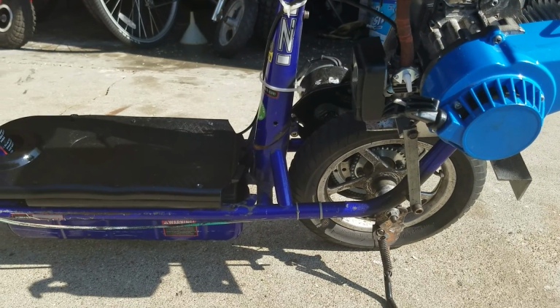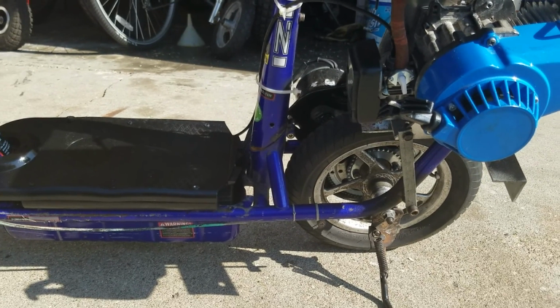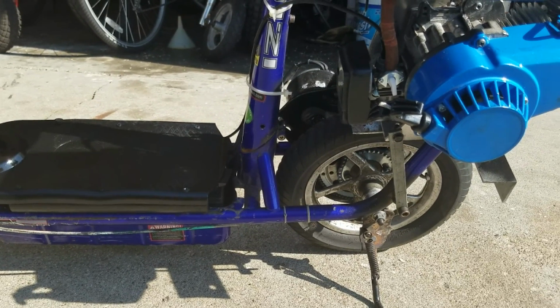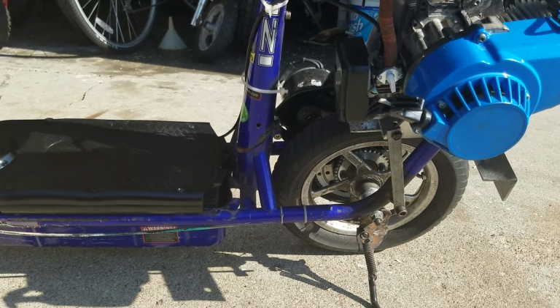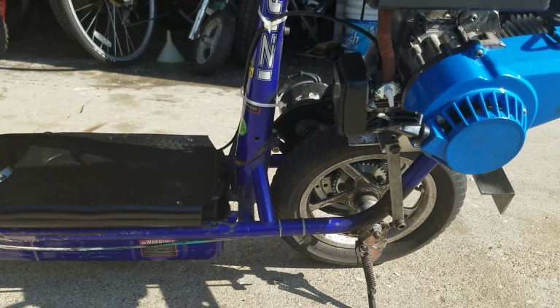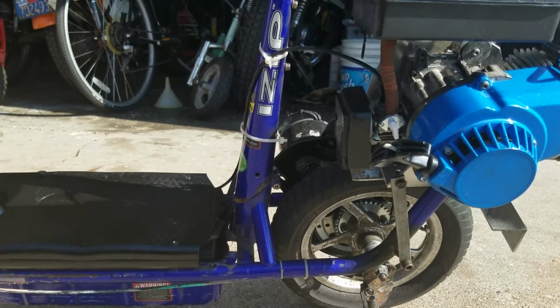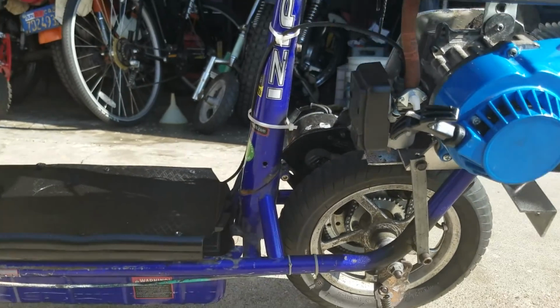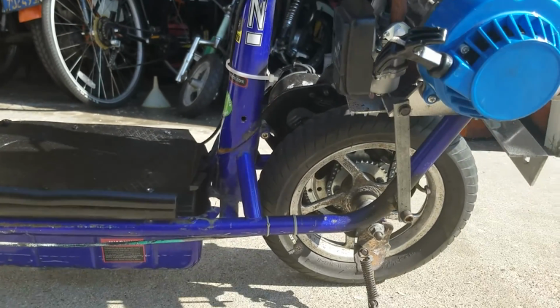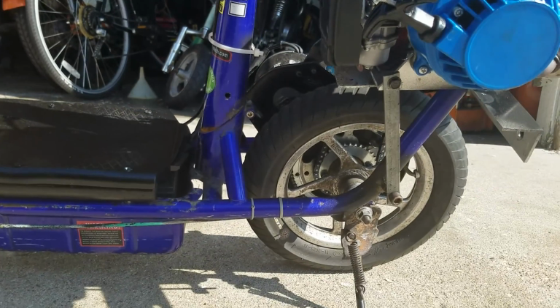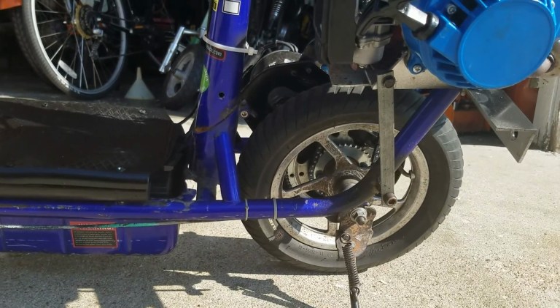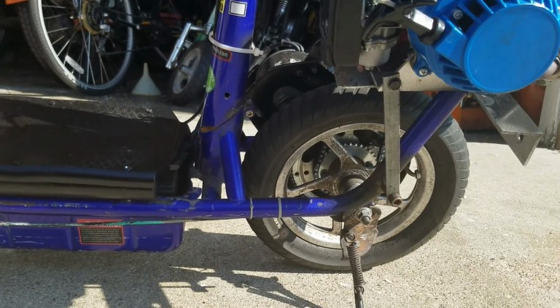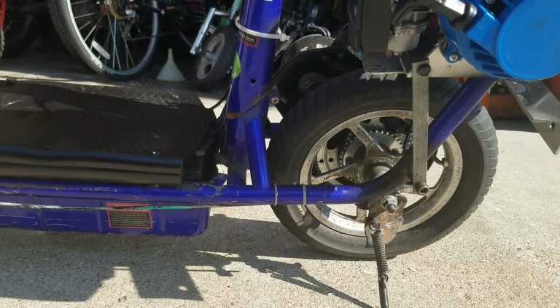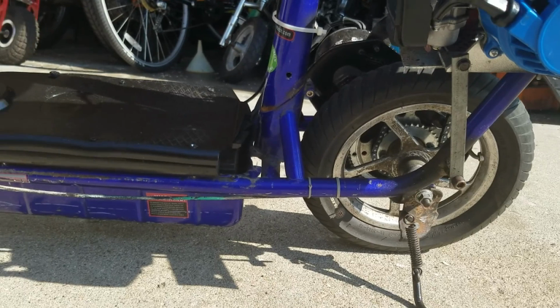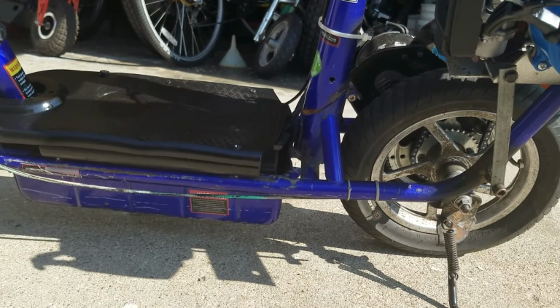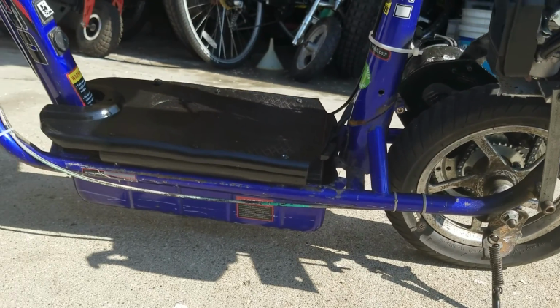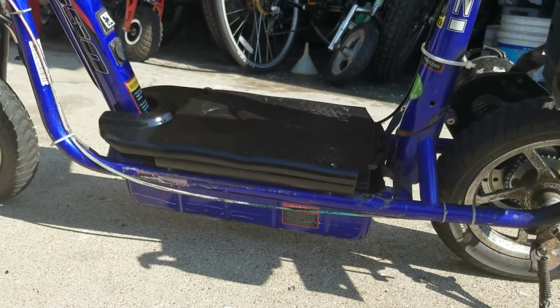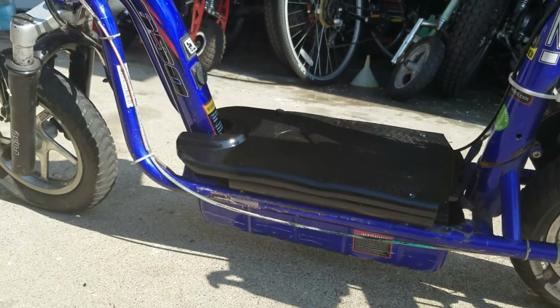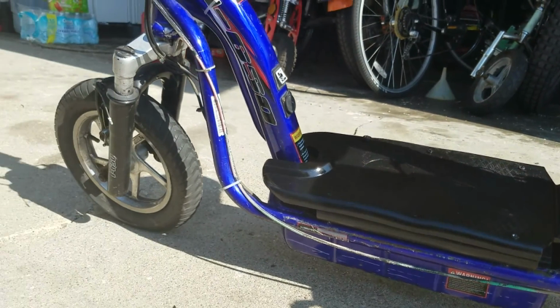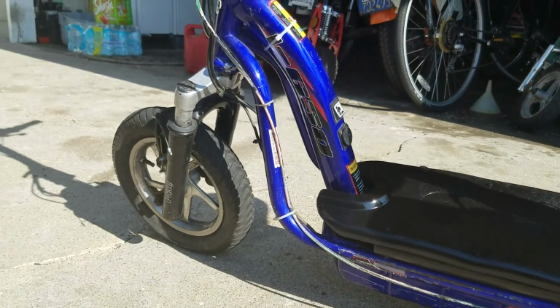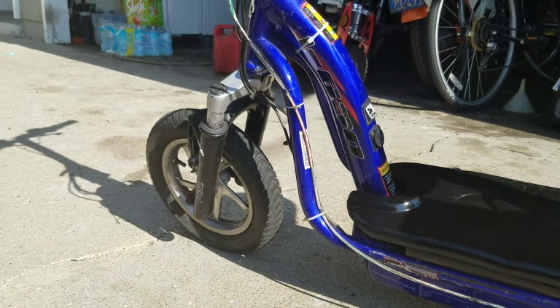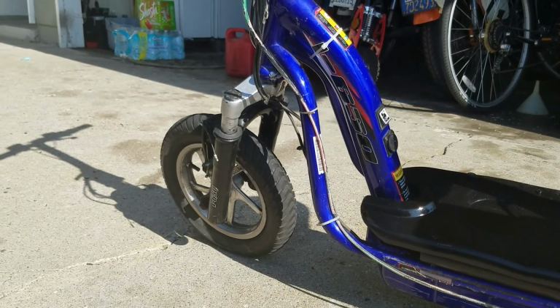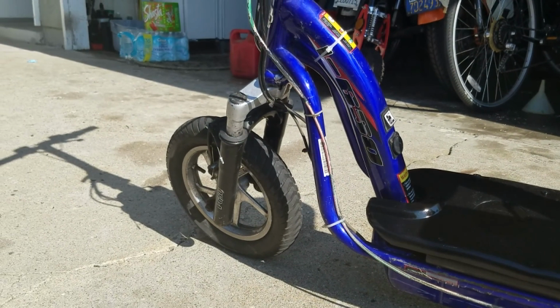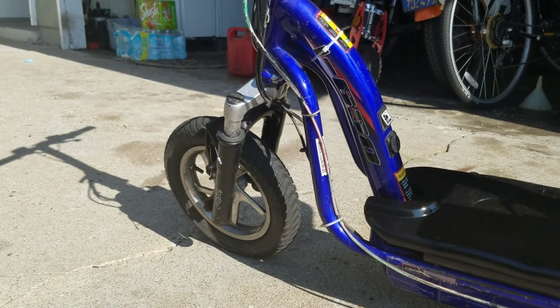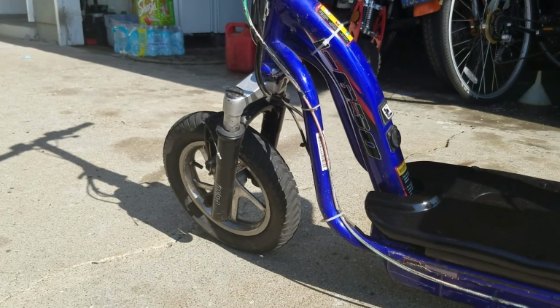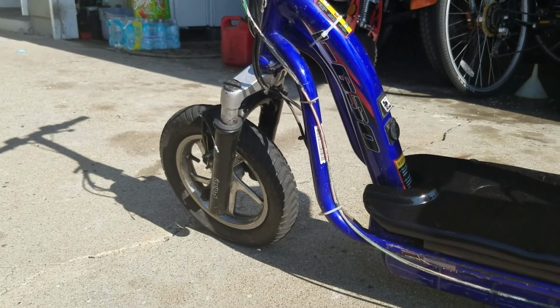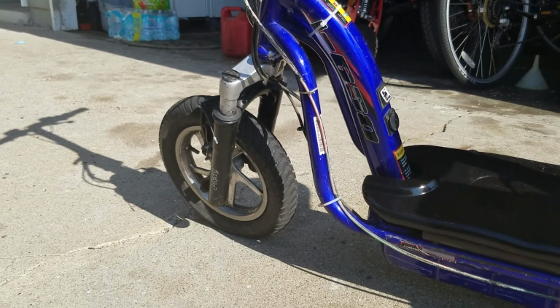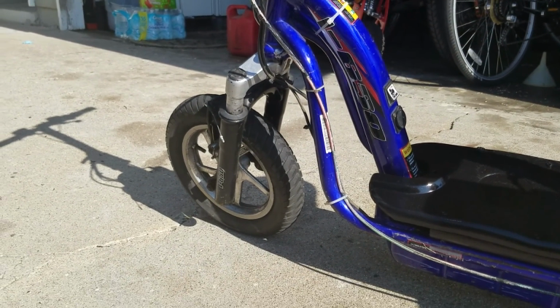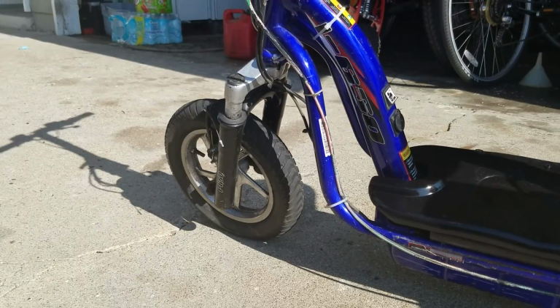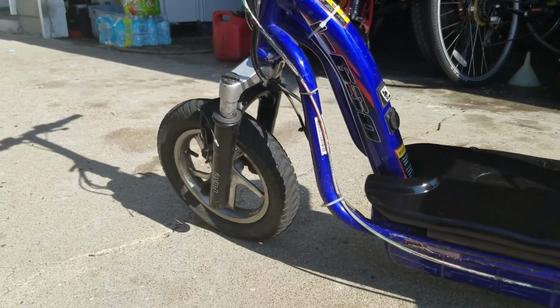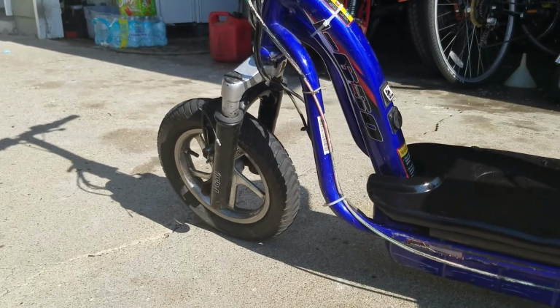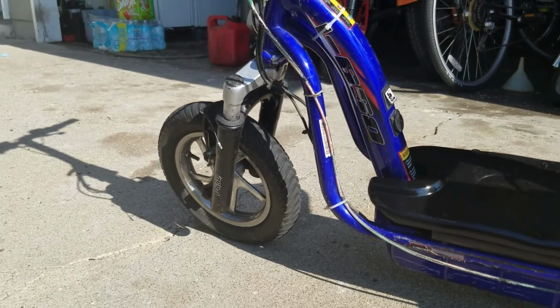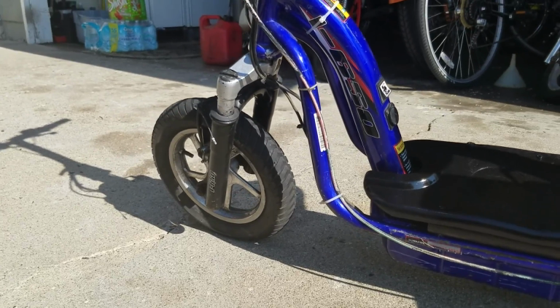One thing I have to do is get some brakes. I don't have any back brakes. It's not fun trying to stop fast — hurts your toes. I only have the front brake.